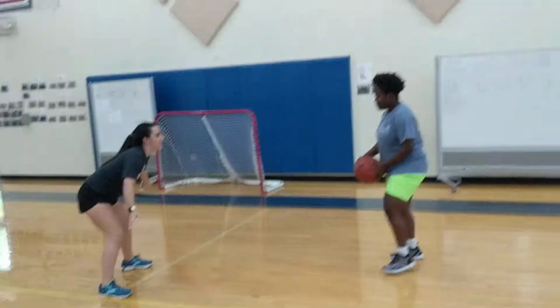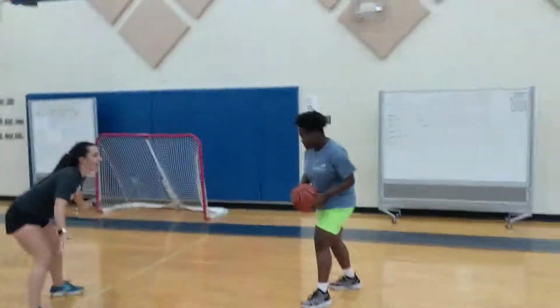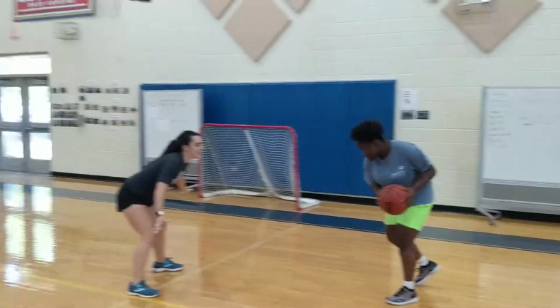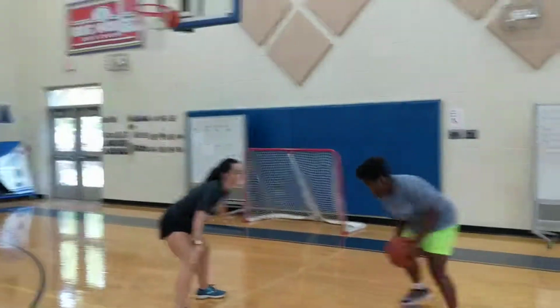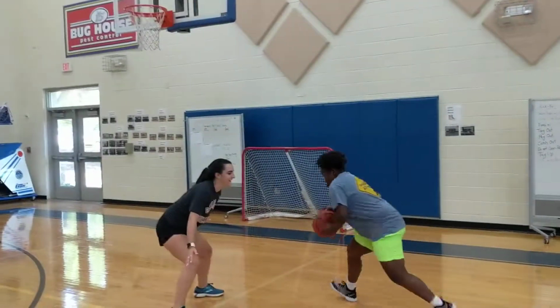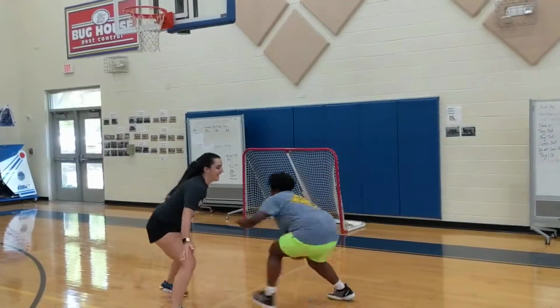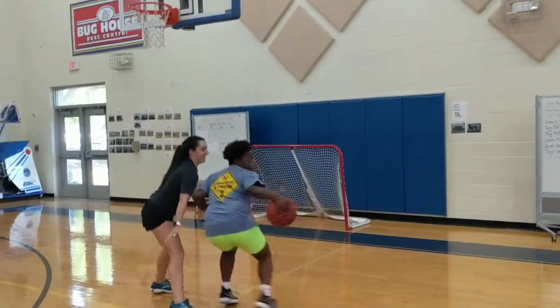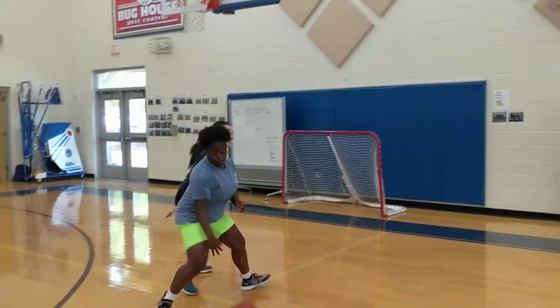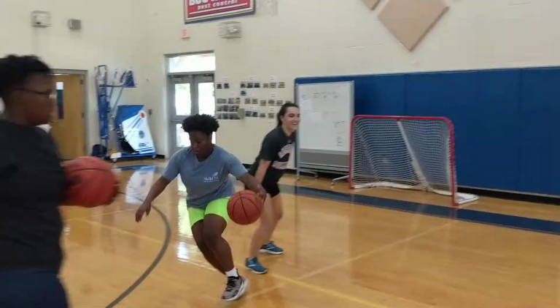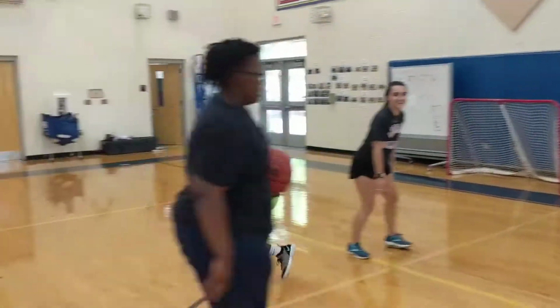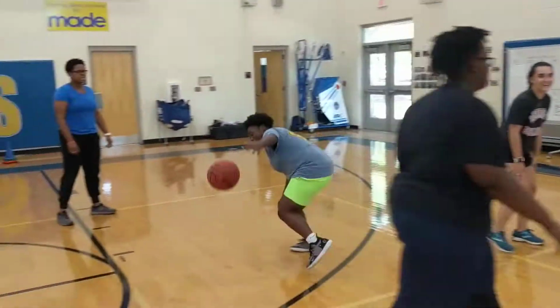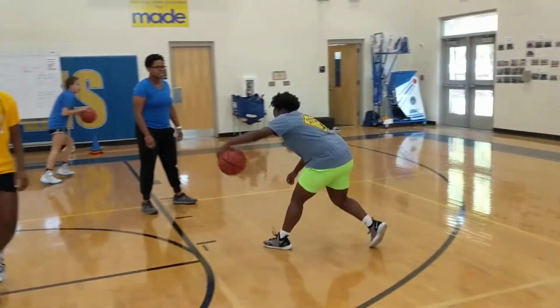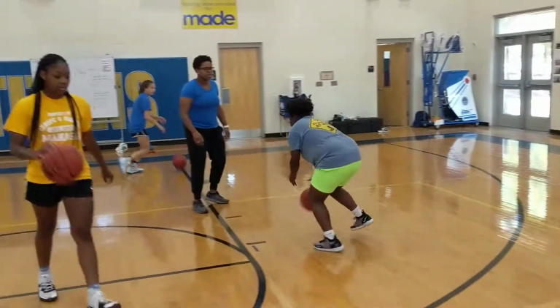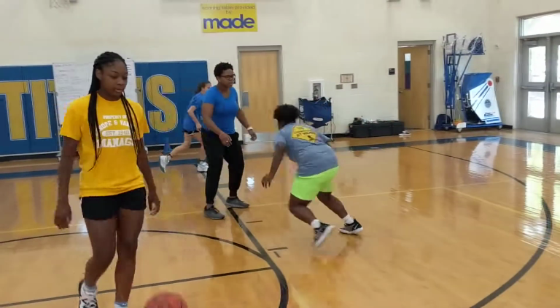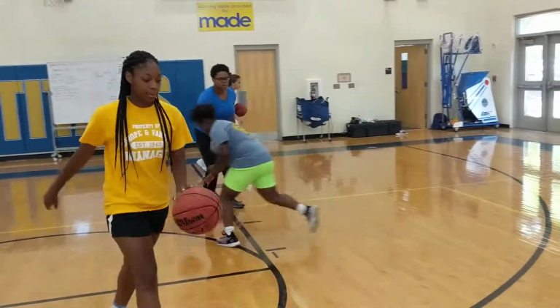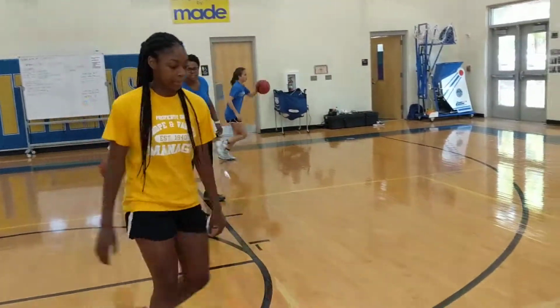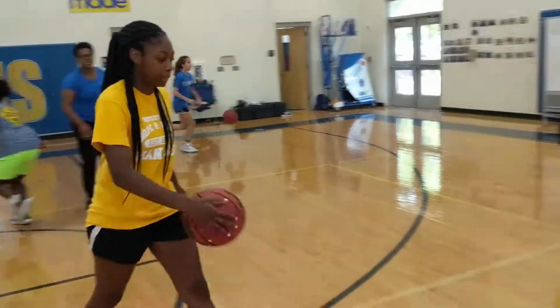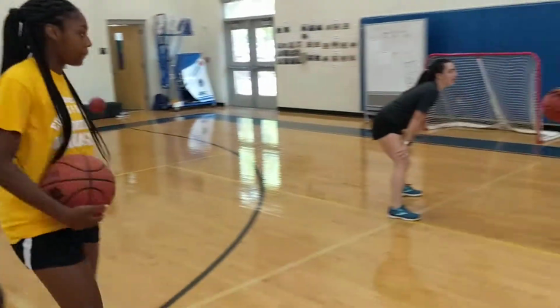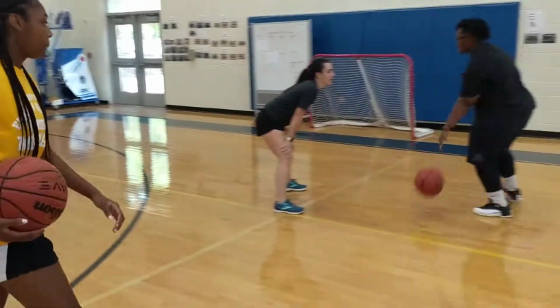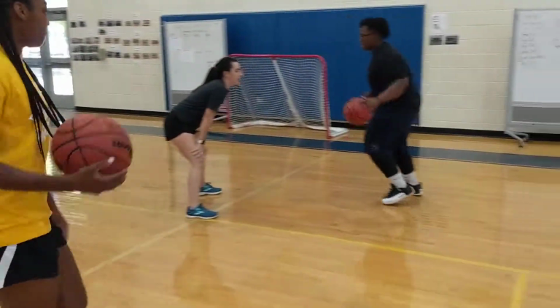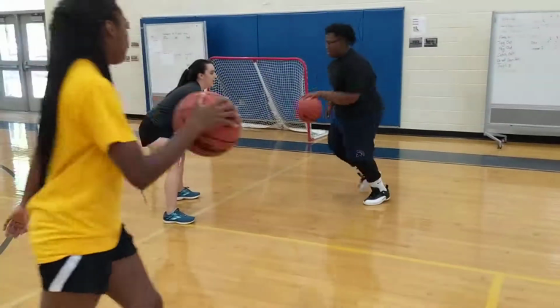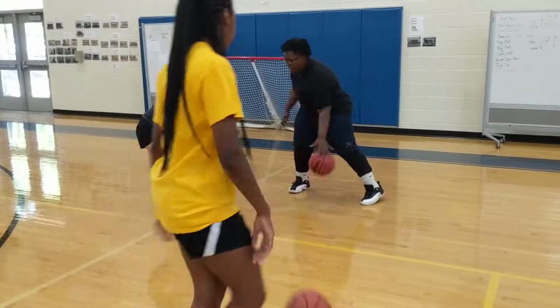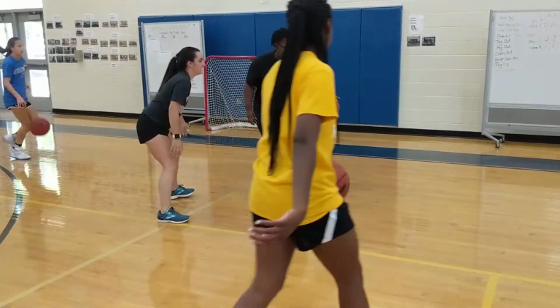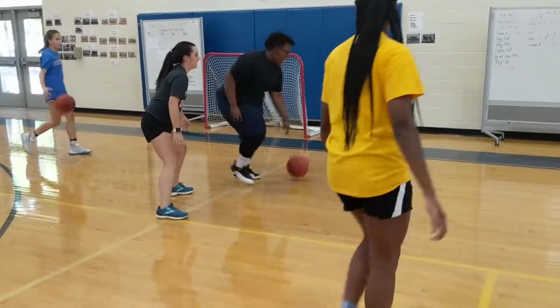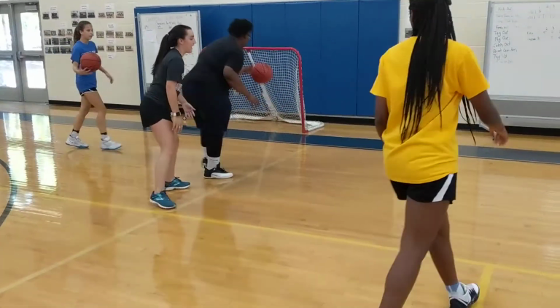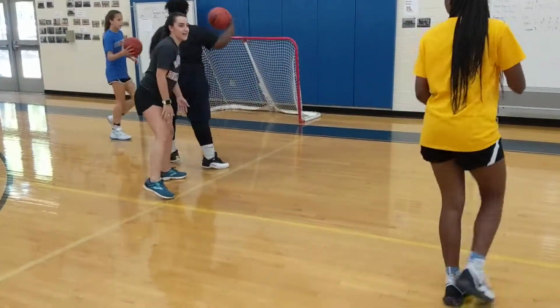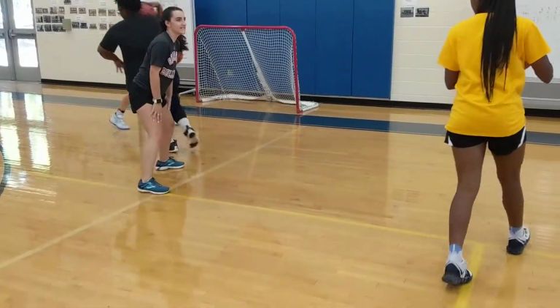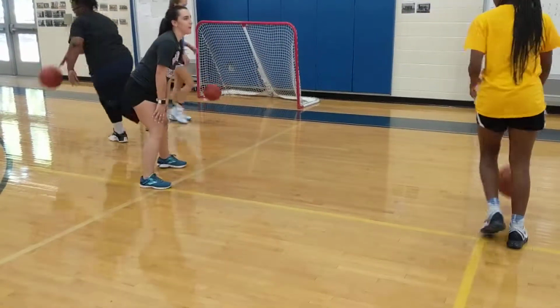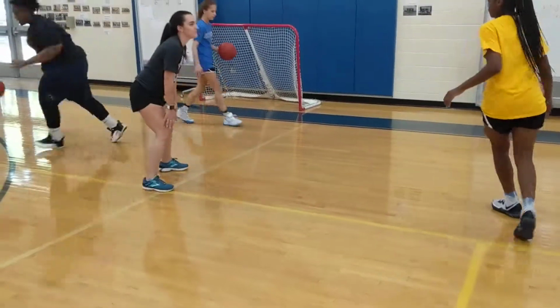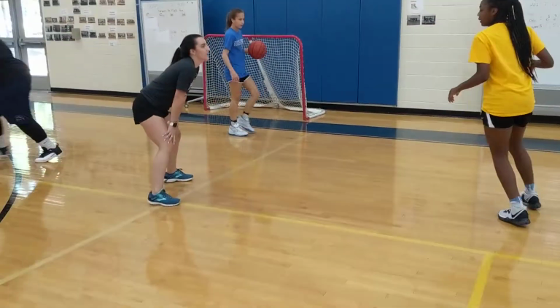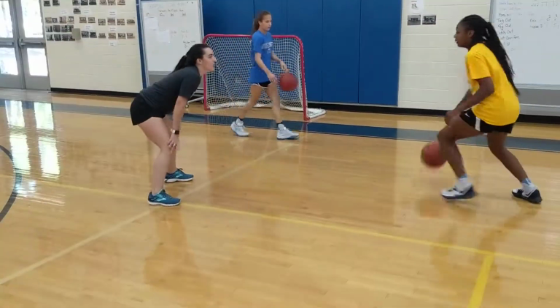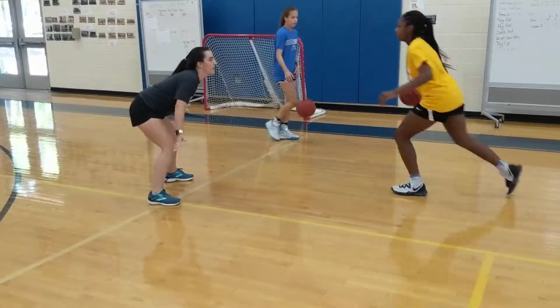Alright, this is our spin dribble. What we do is we have them attack two defenders. This is a tight spin, tight spin.